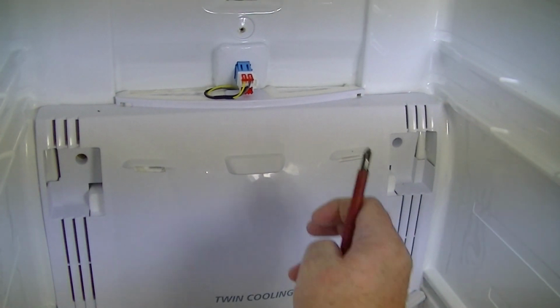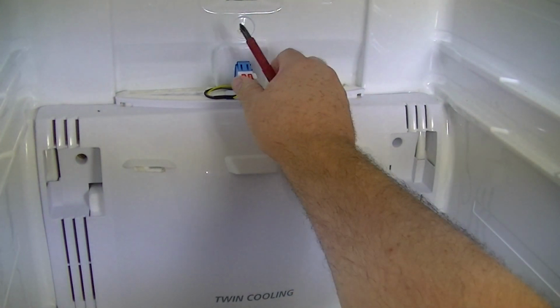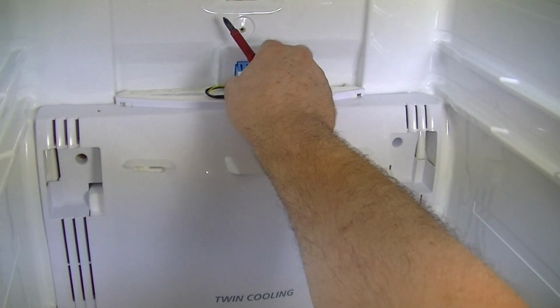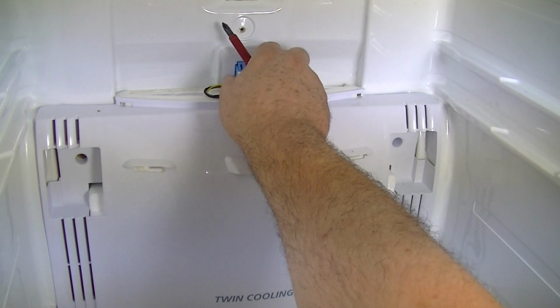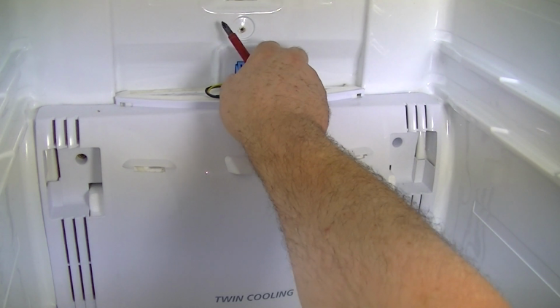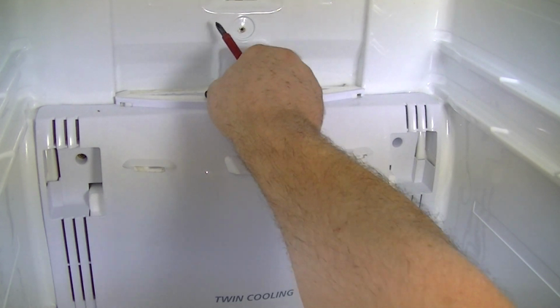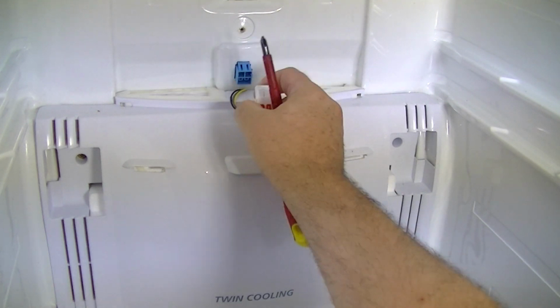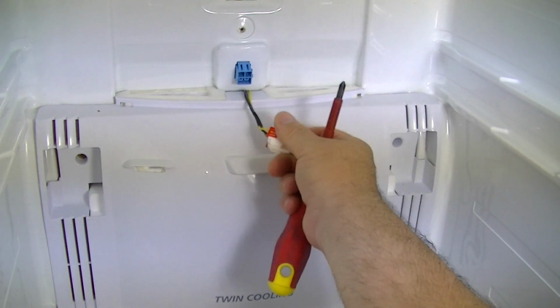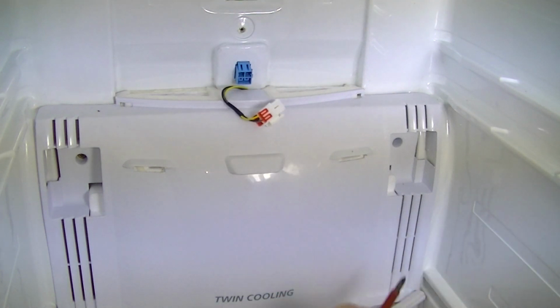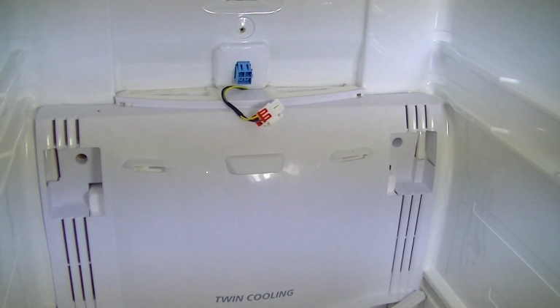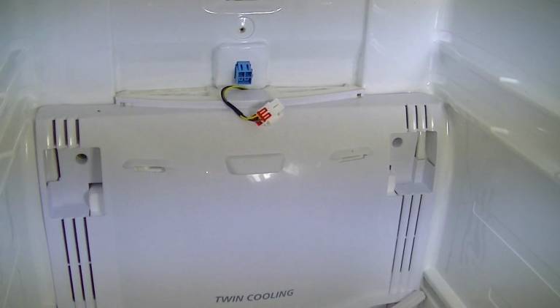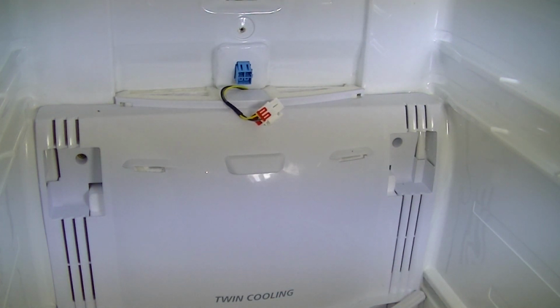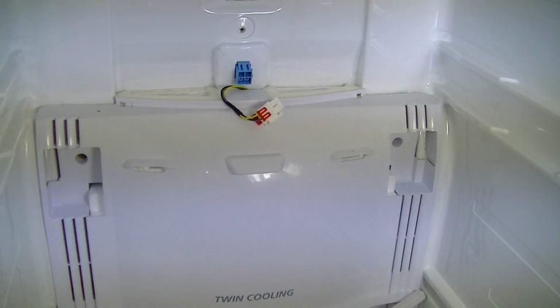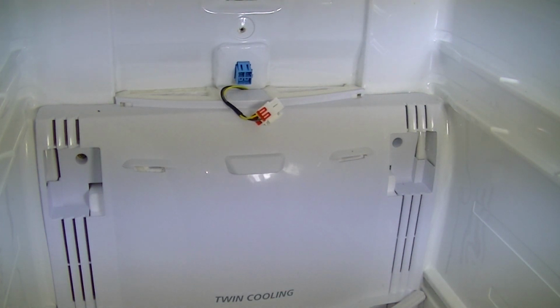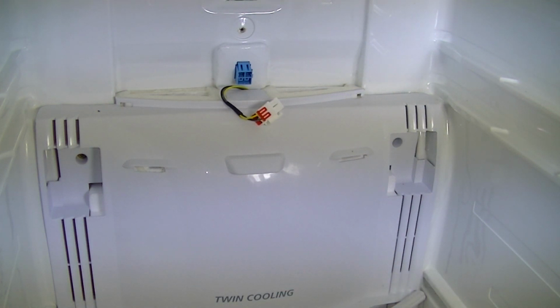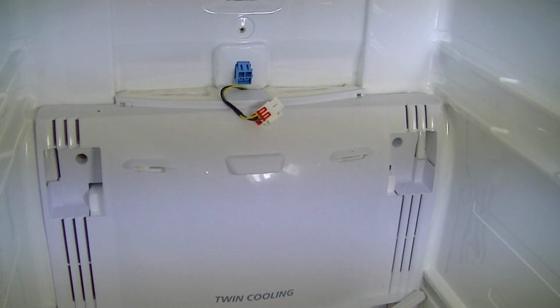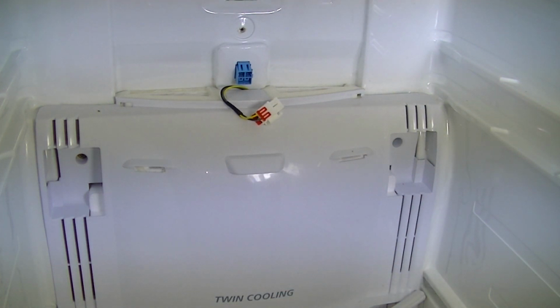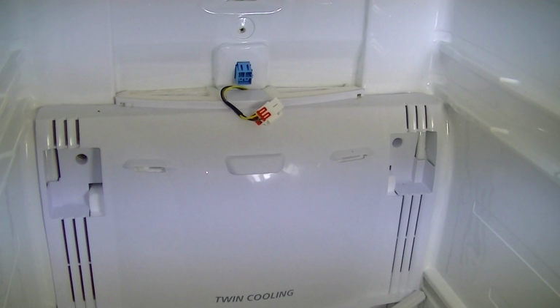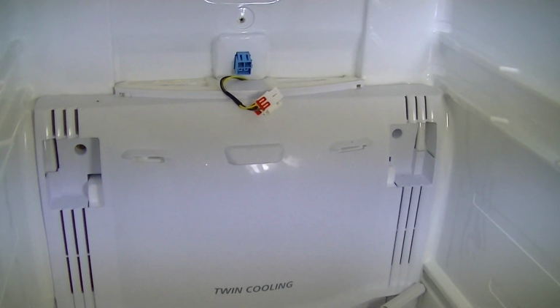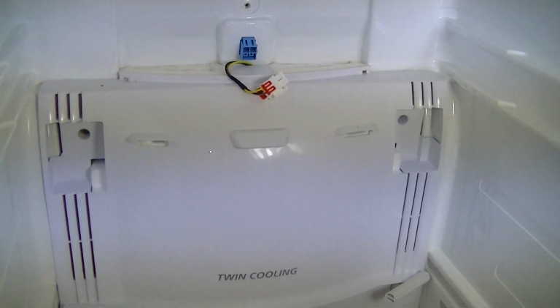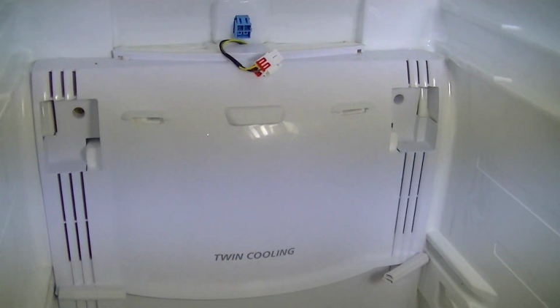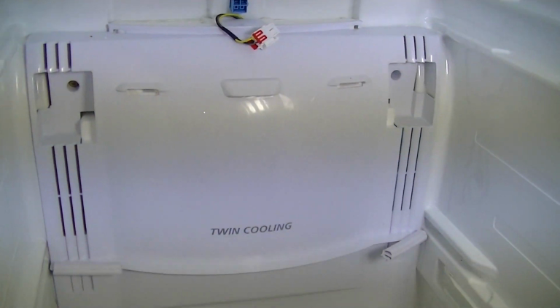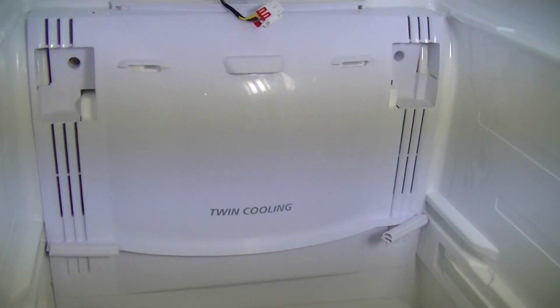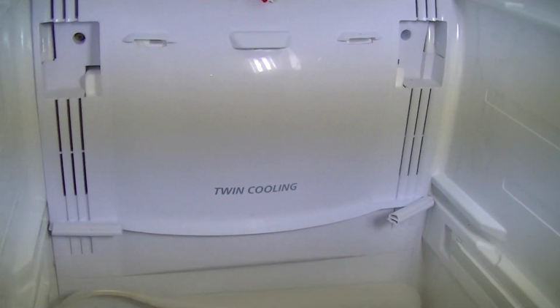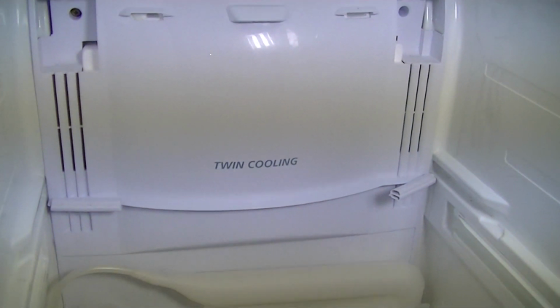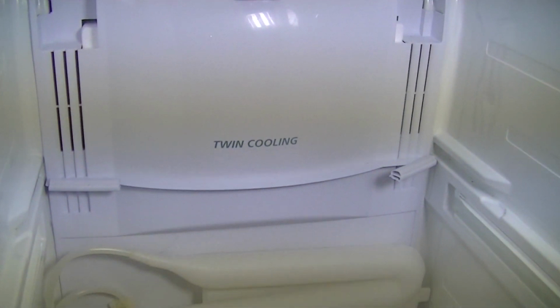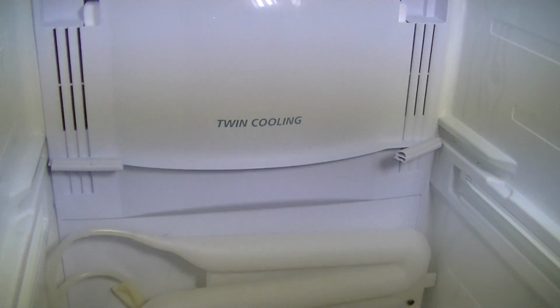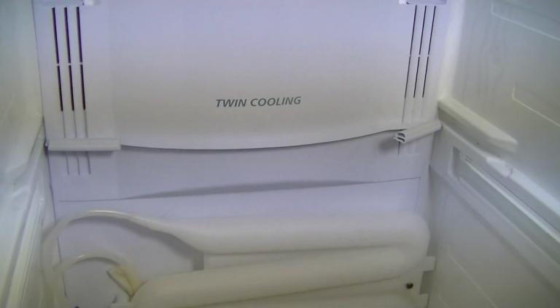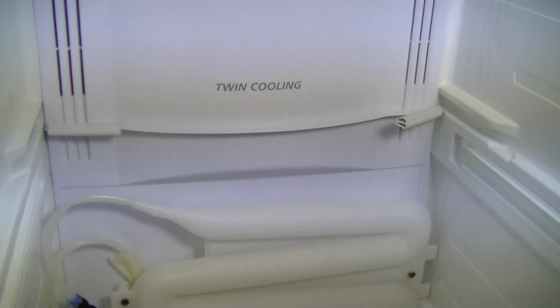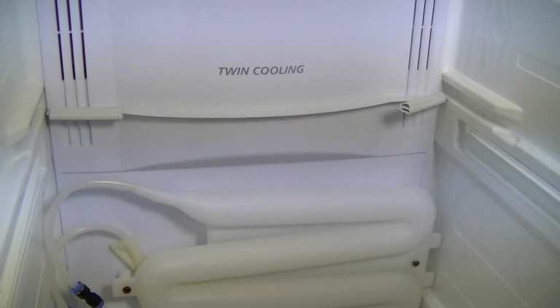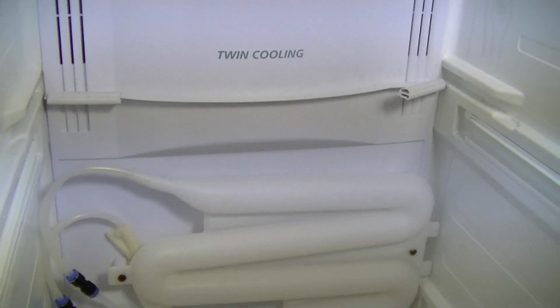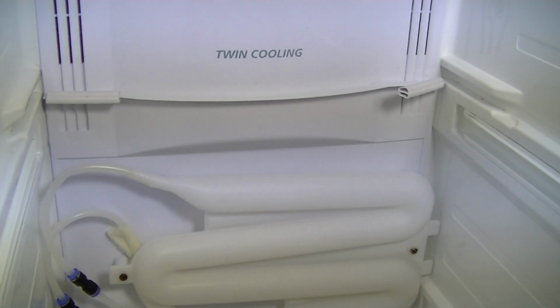Unplug the connector. Then go down to the bottom where the water bottle and the other two screws are.